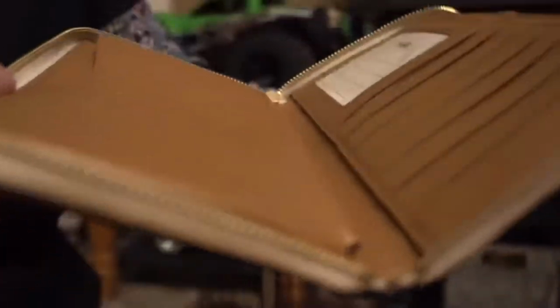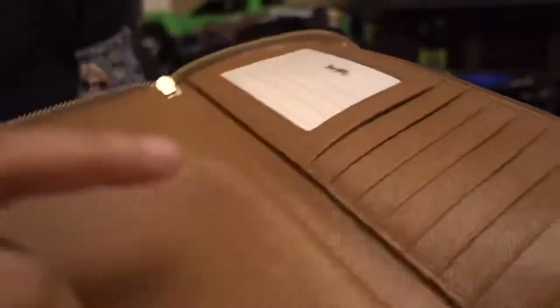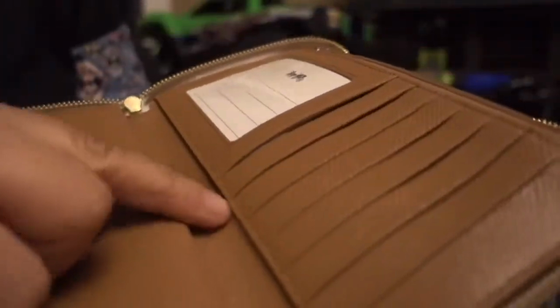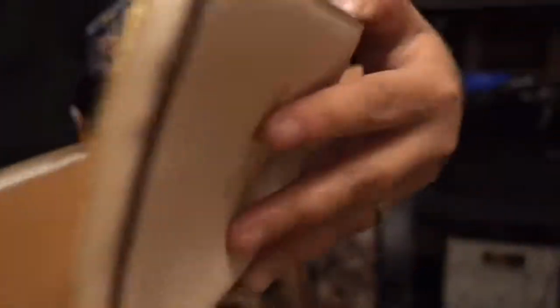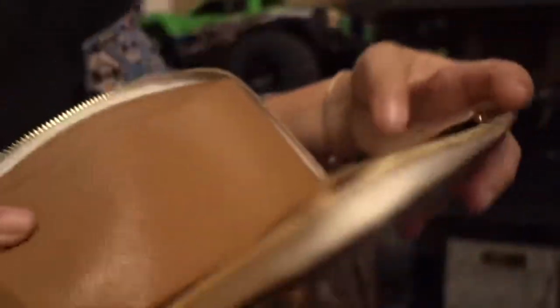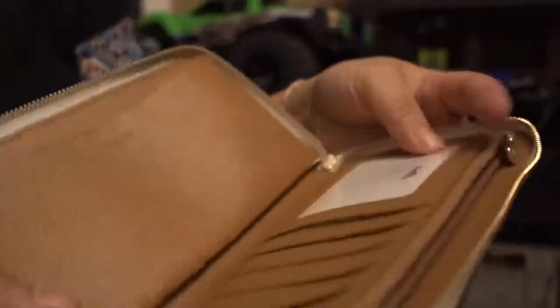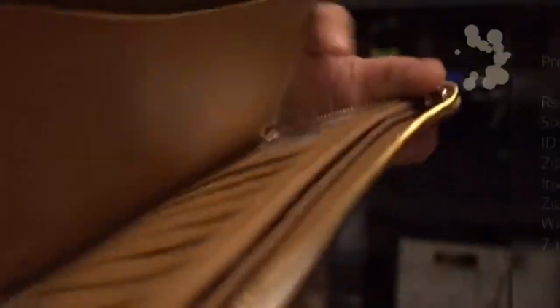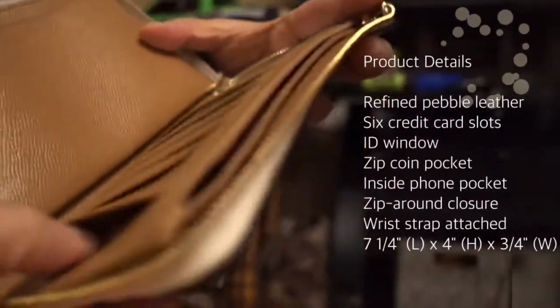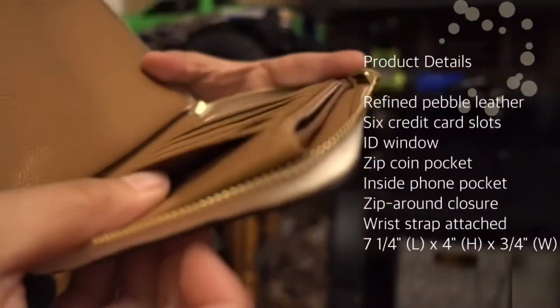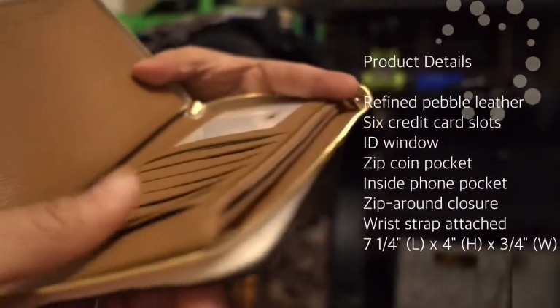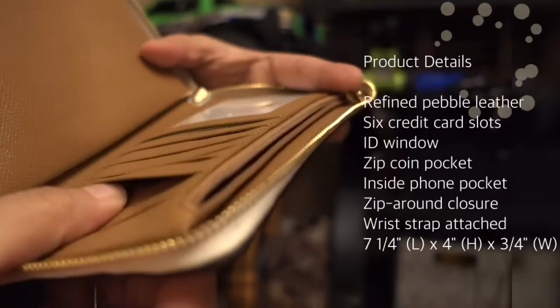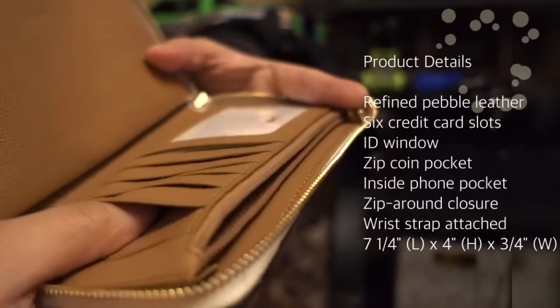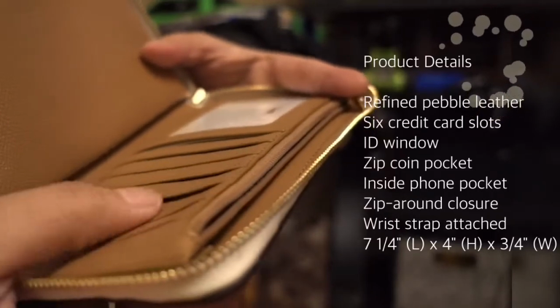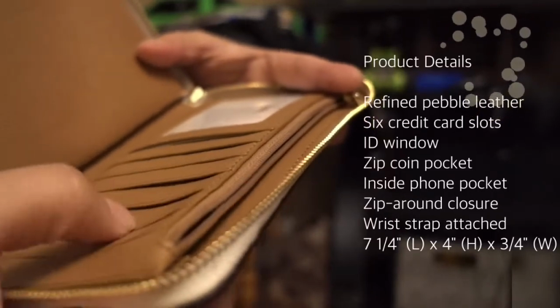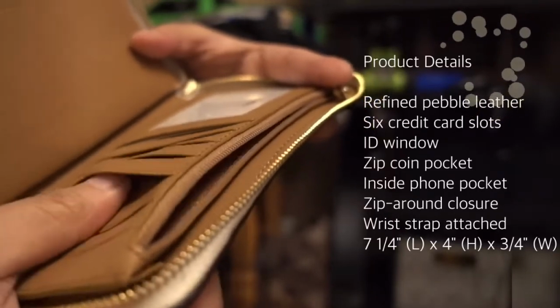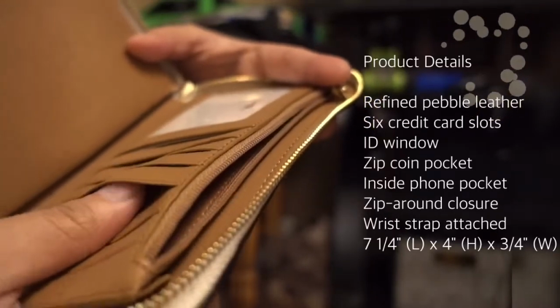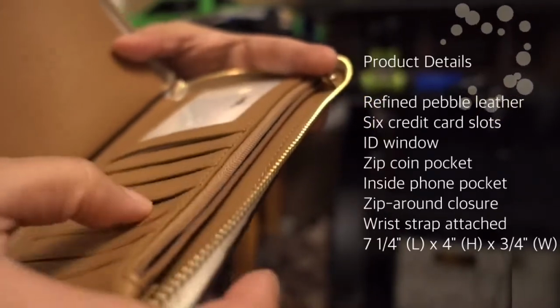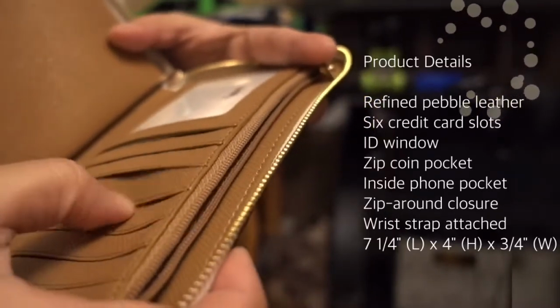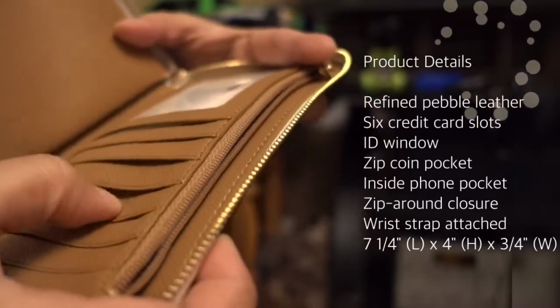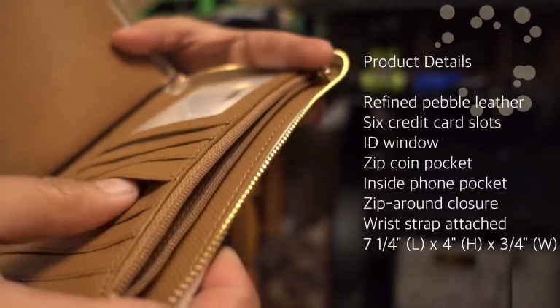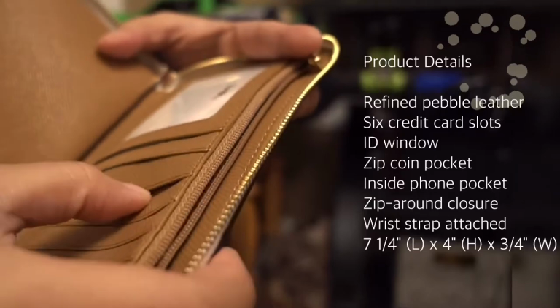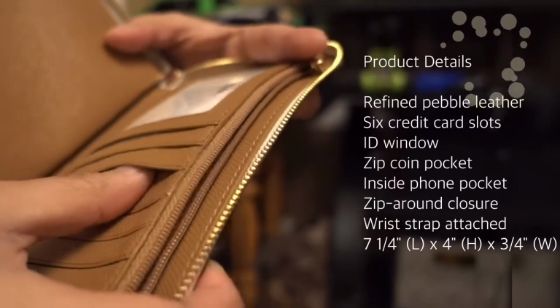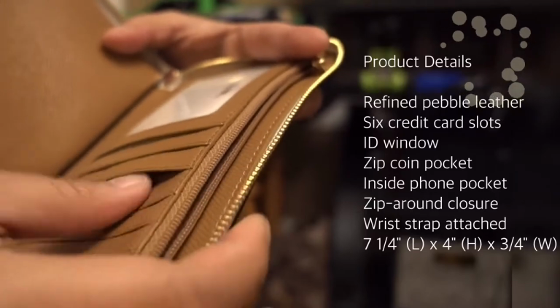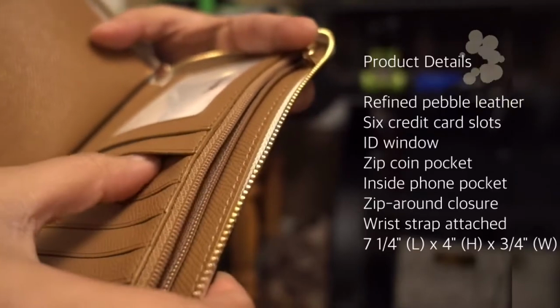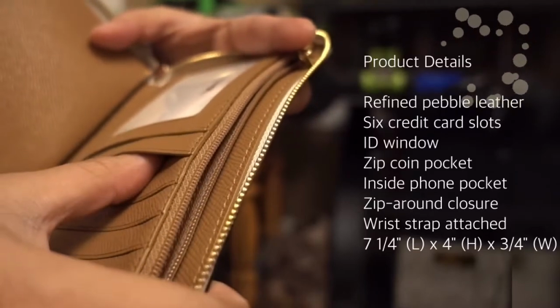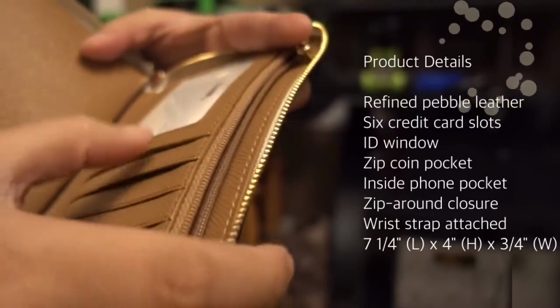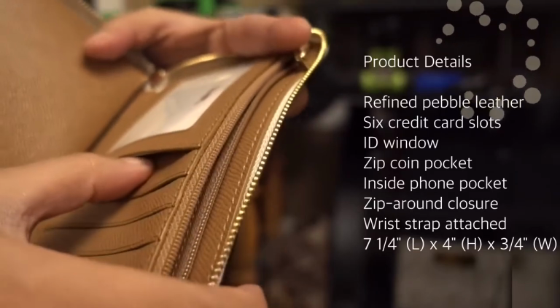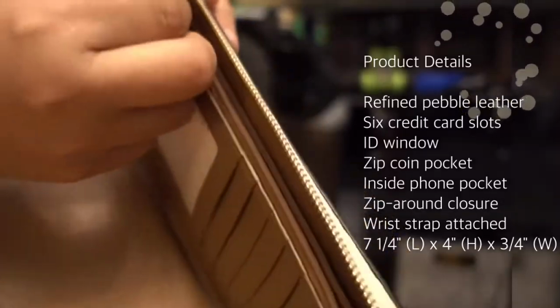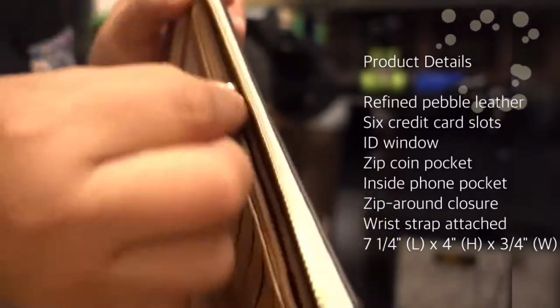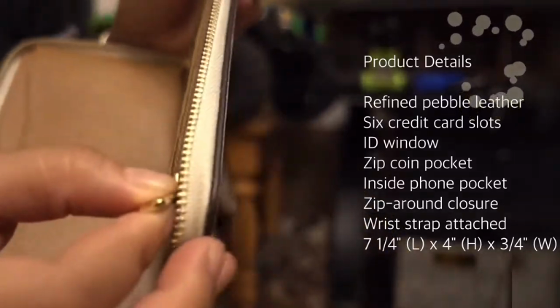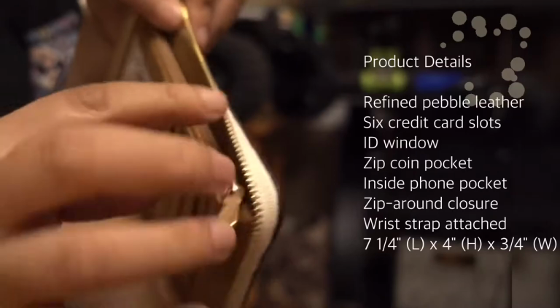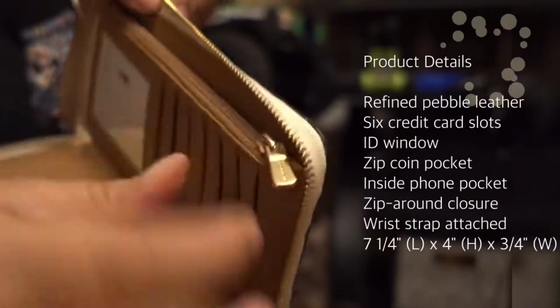And then, so over here, we have one, two, three, four, five, six, and seven. And then here's the zipper, where you can put your coin.